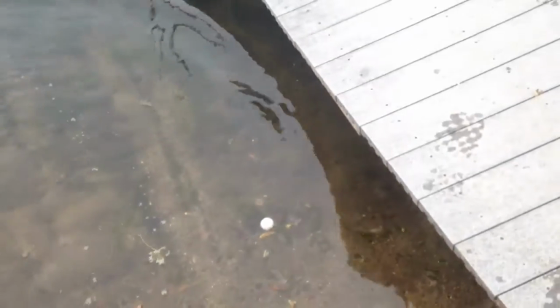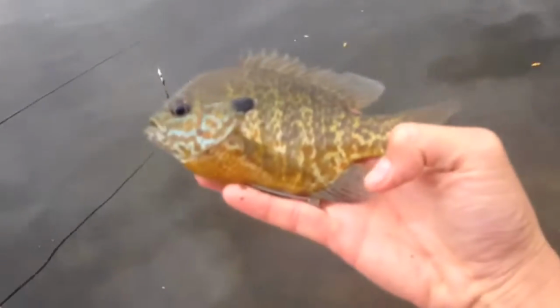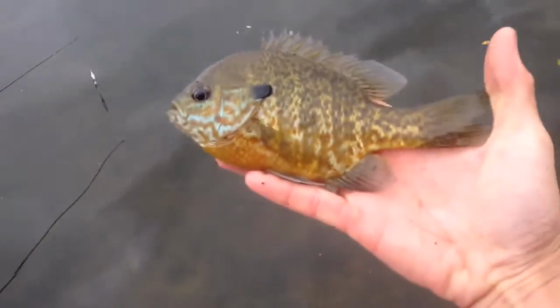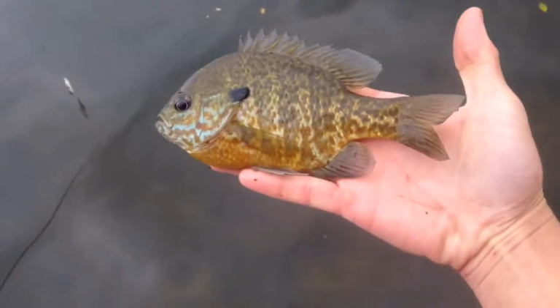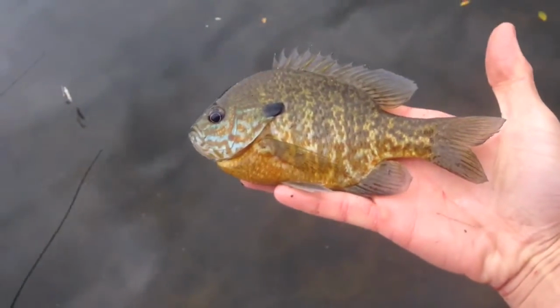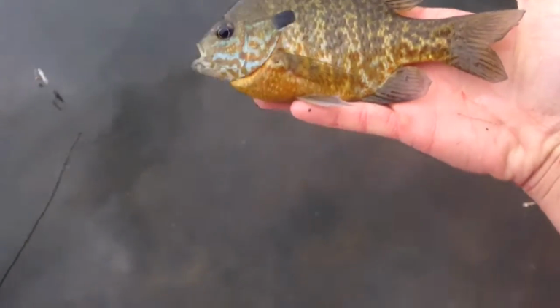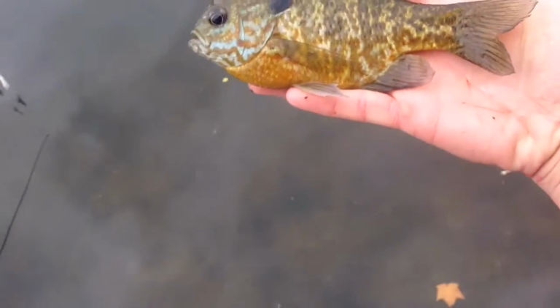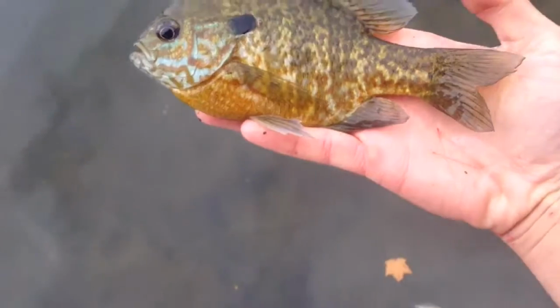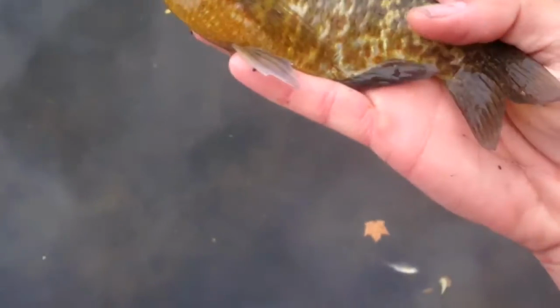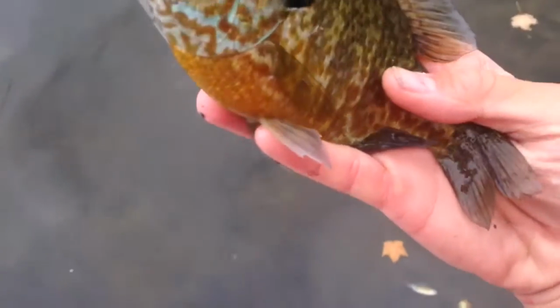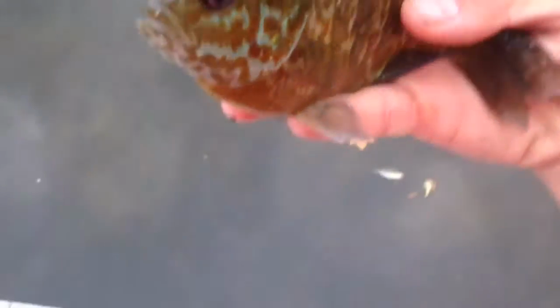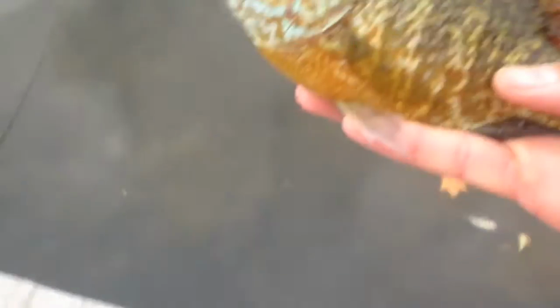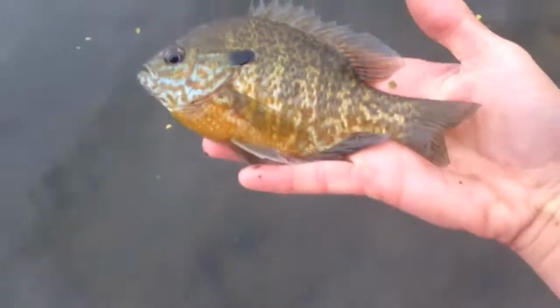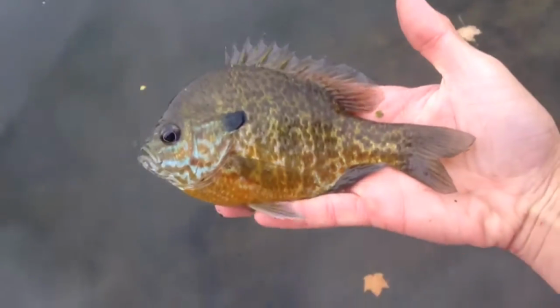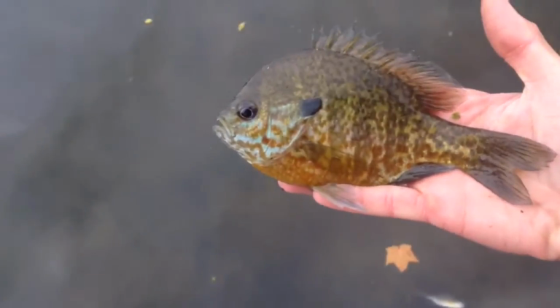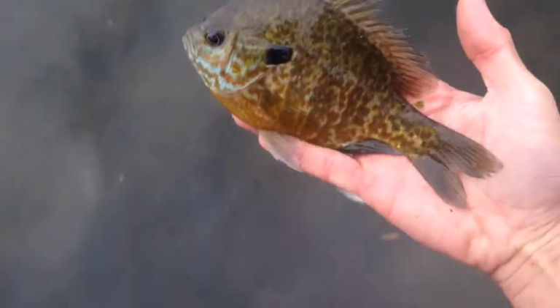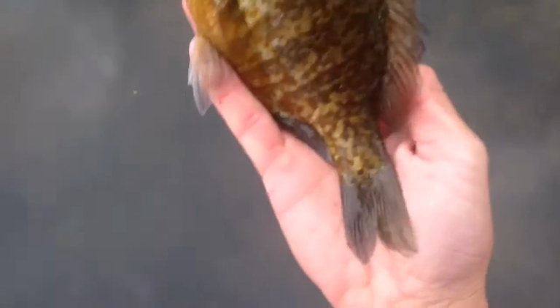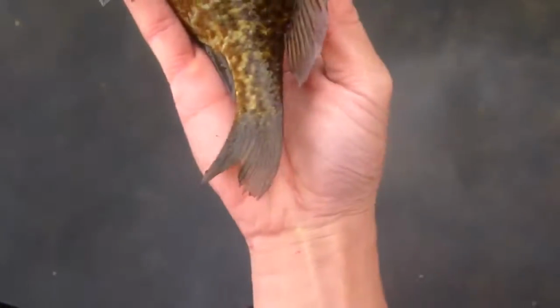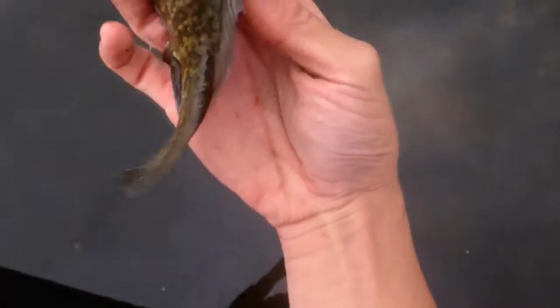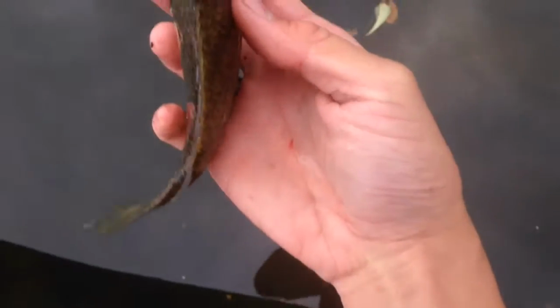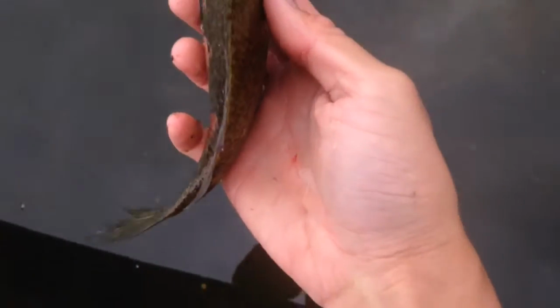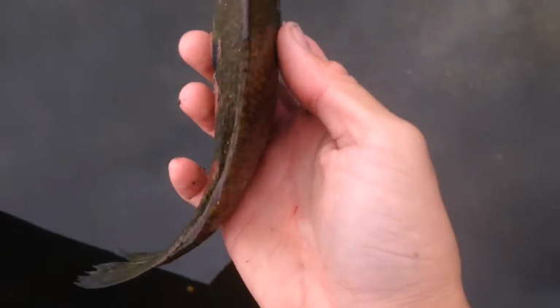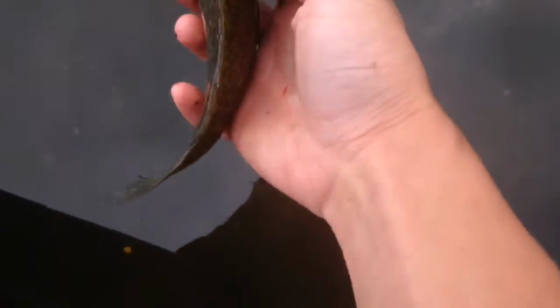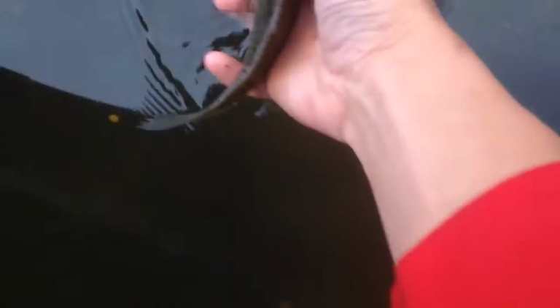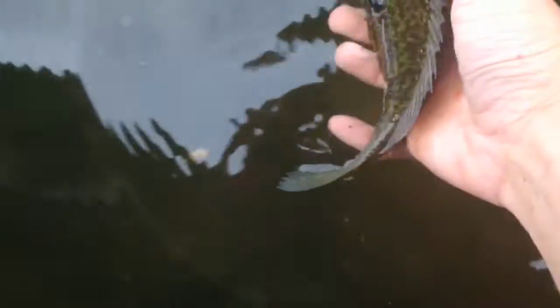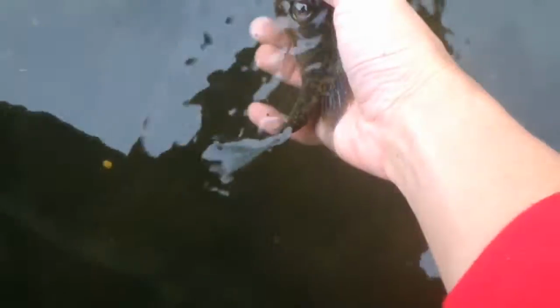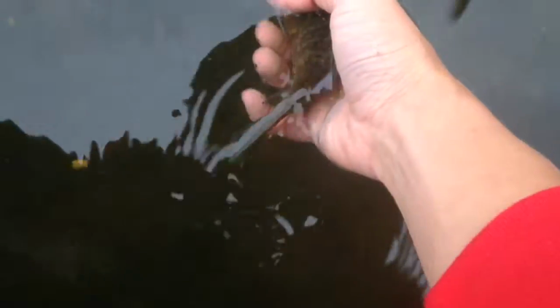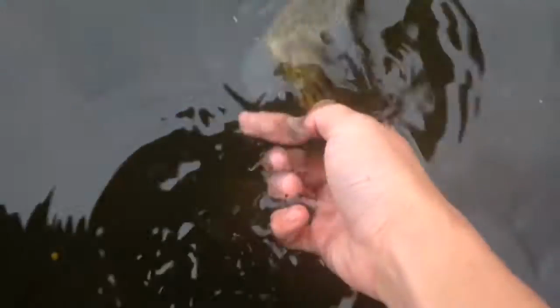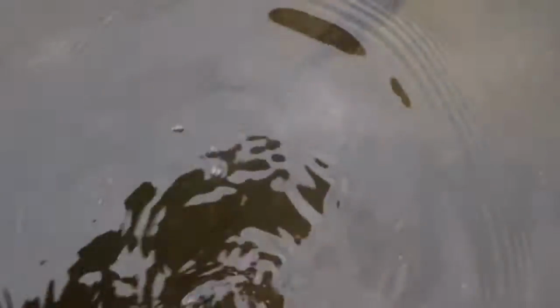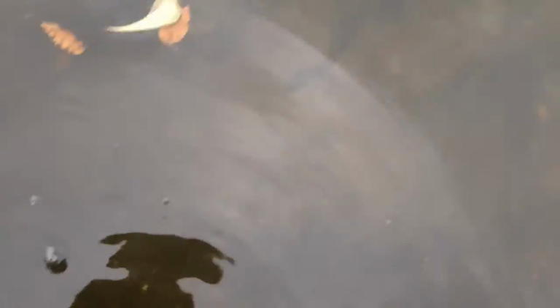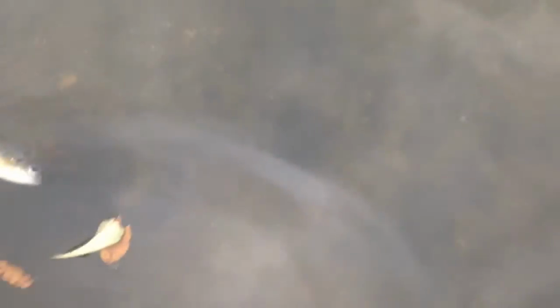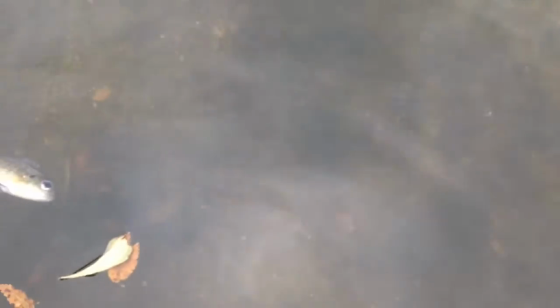Just caught this nice eight-inch gill — or pumpkin seed, rather. Really big body, if you guys can tell that. Just going to release him real quick. There he goes.